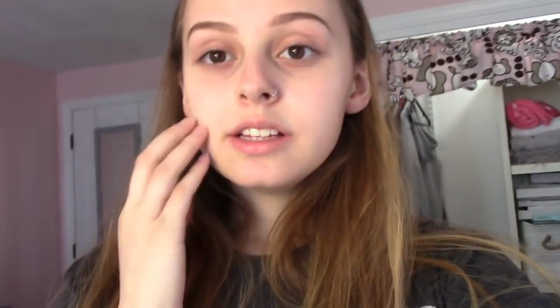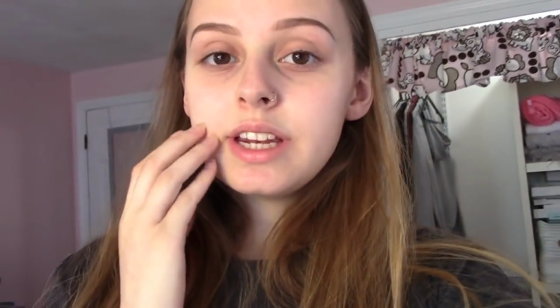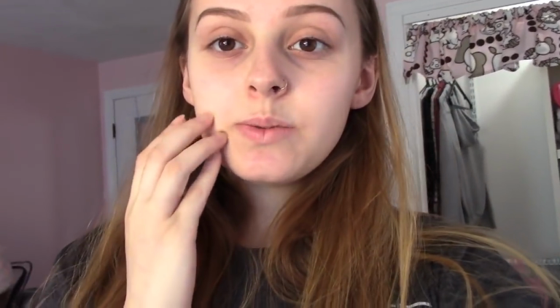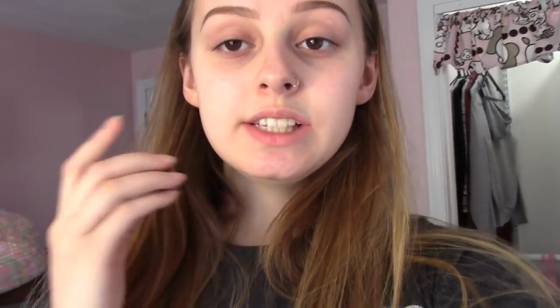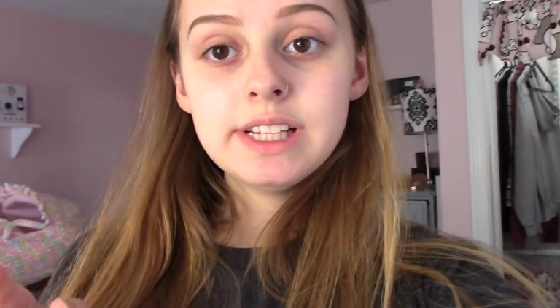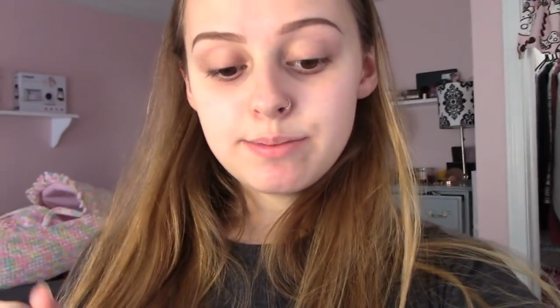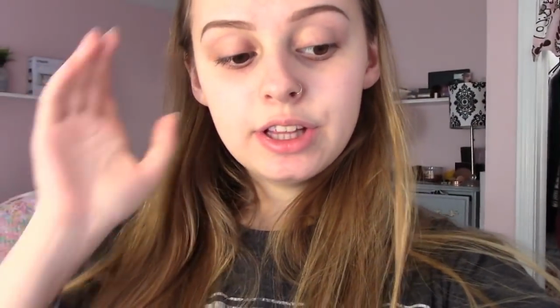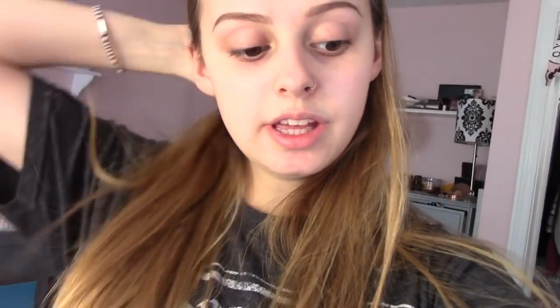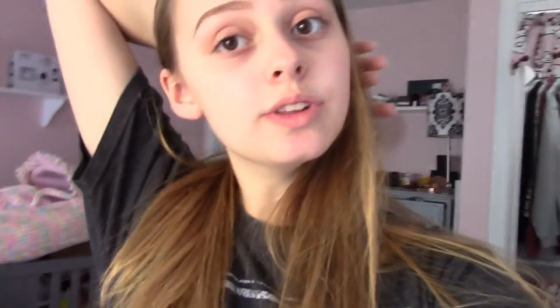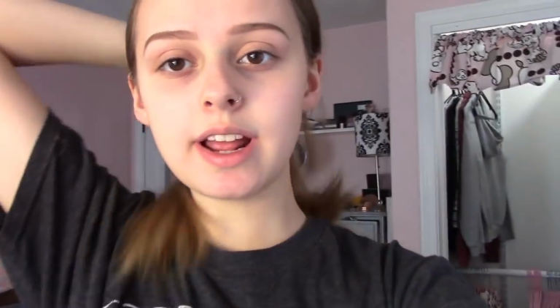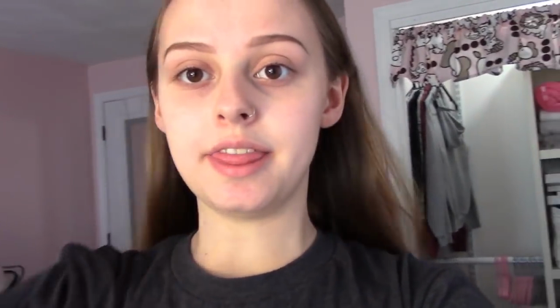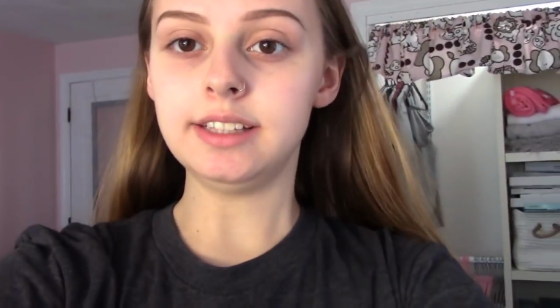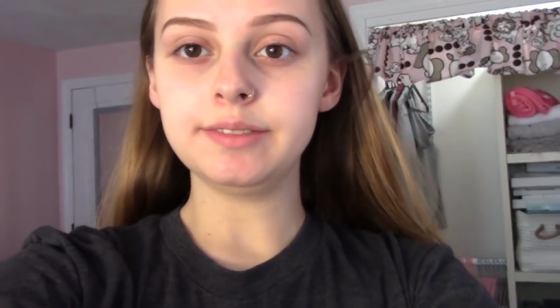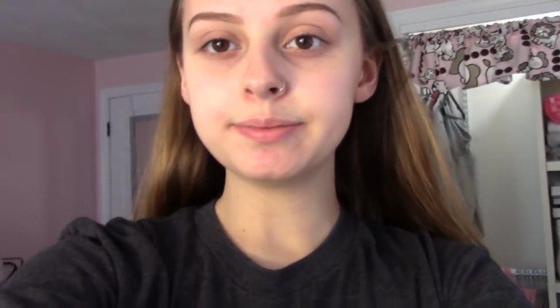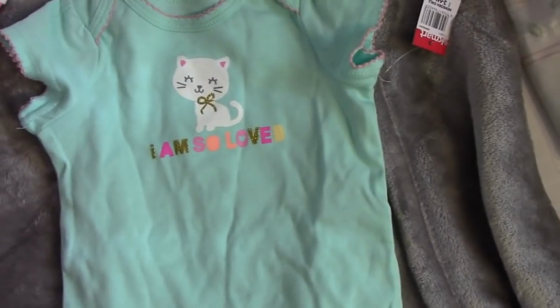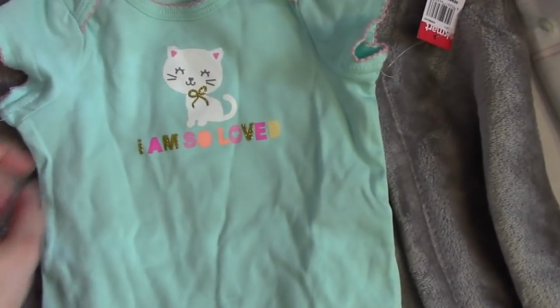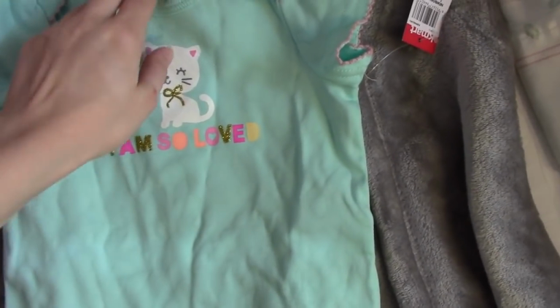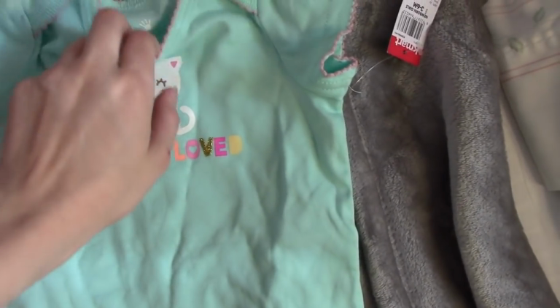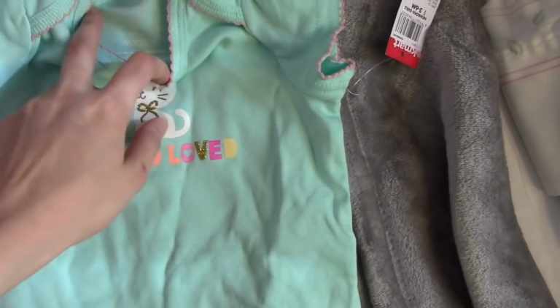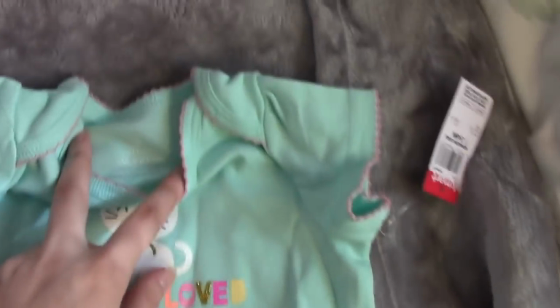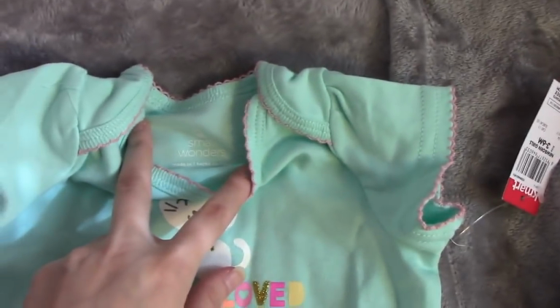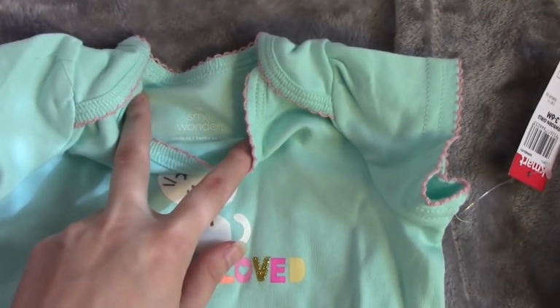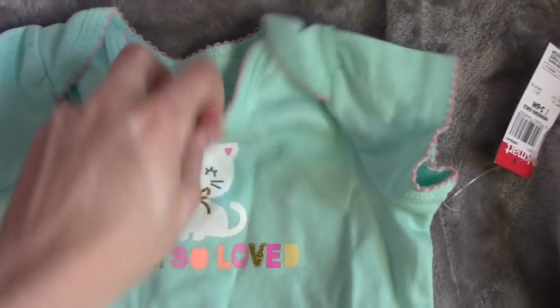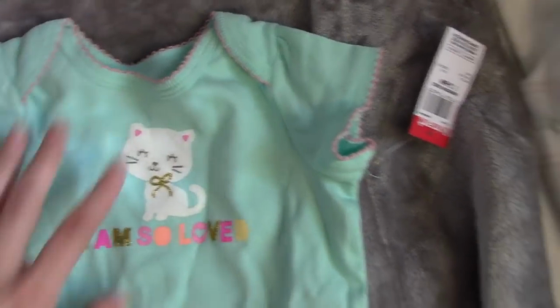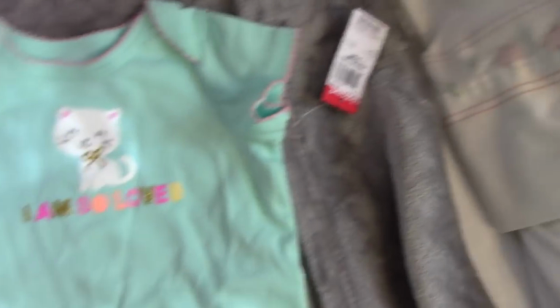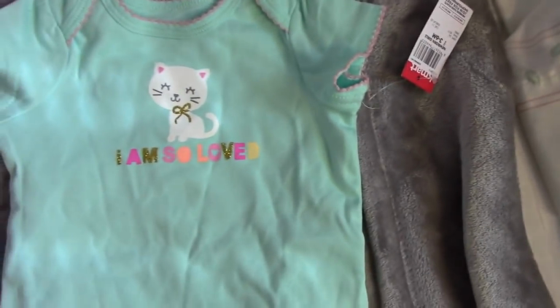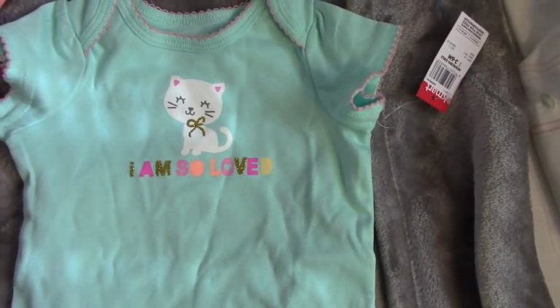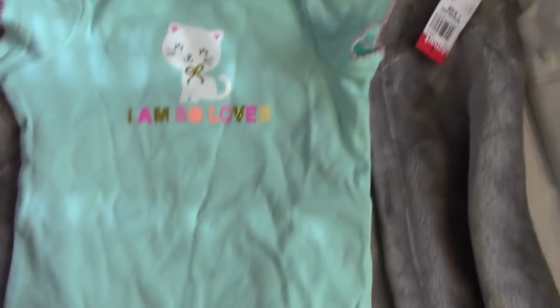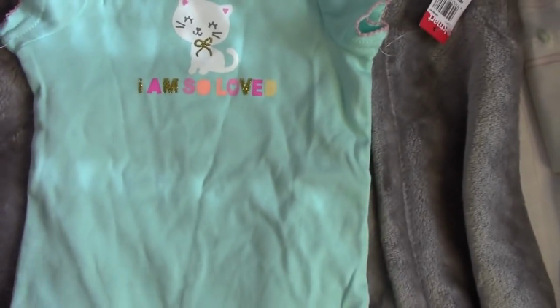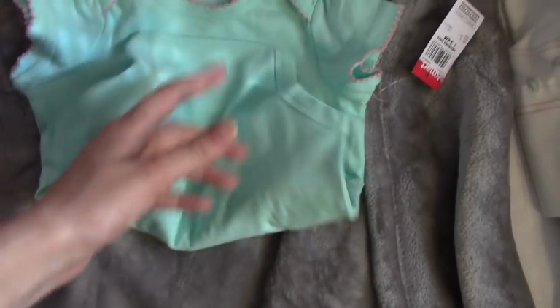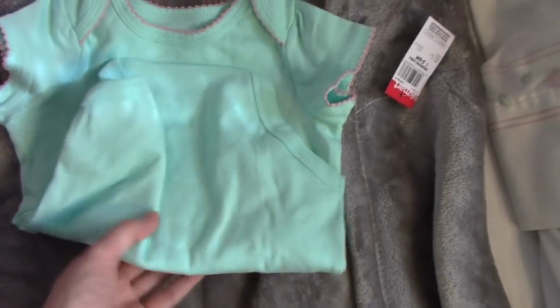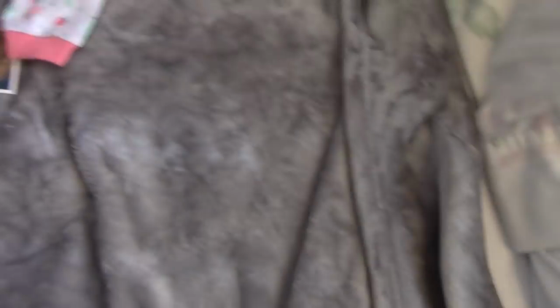The next one is three to six month clothing. First is this onesie by Small Wonders — it says I Am So Loved and it has a cat on it, and it's blue.